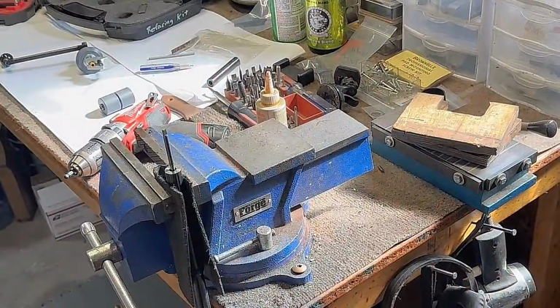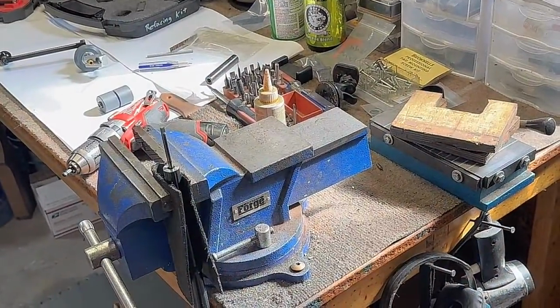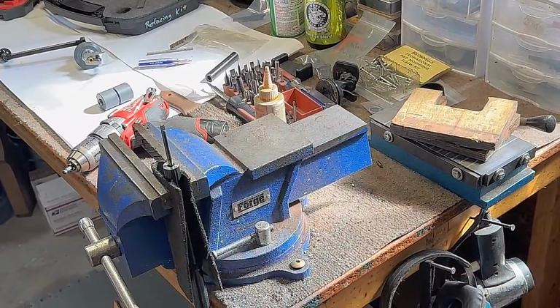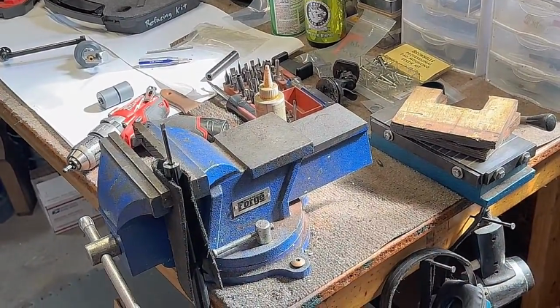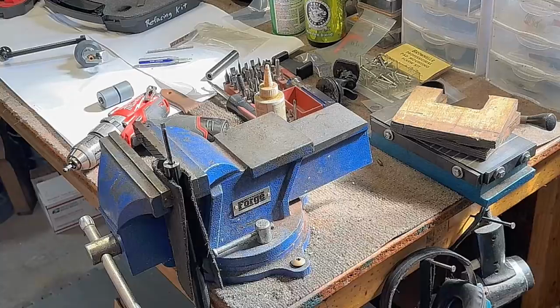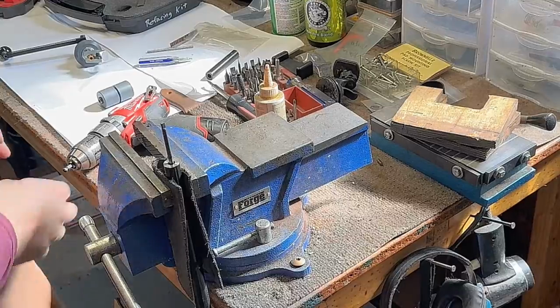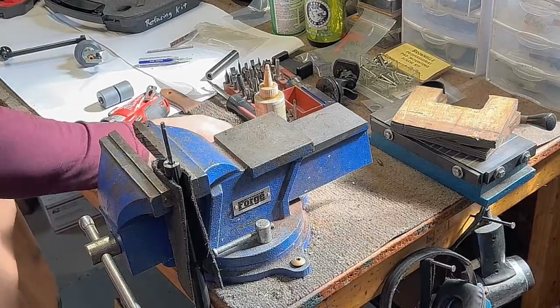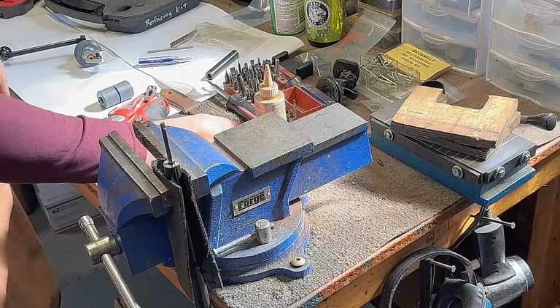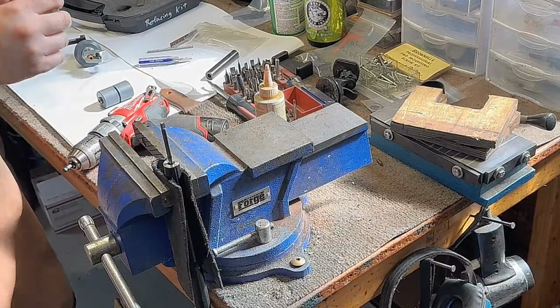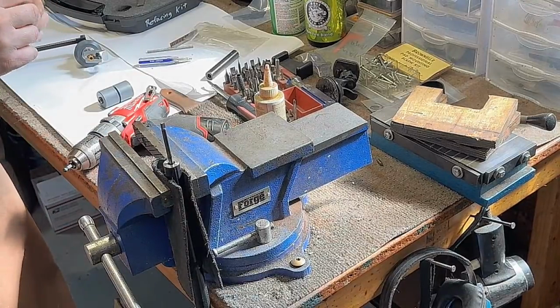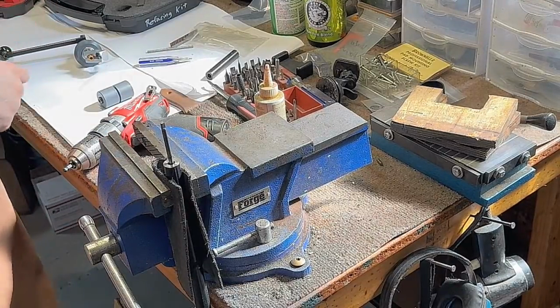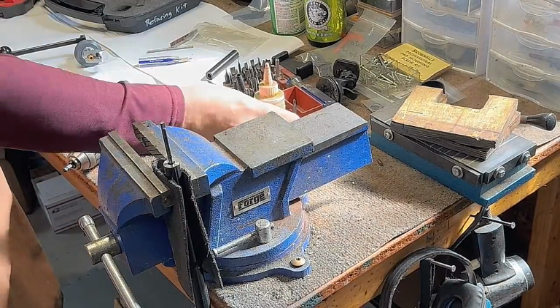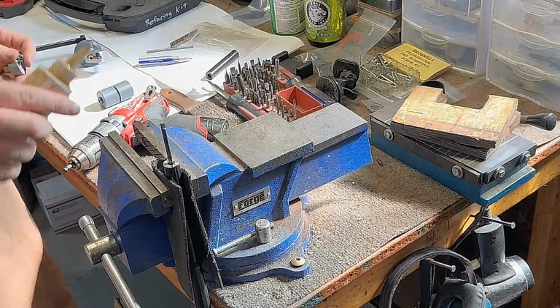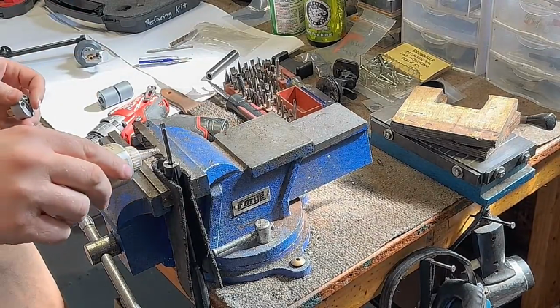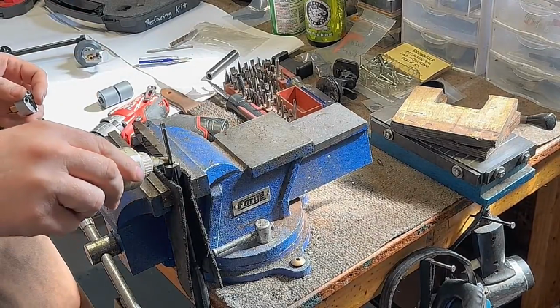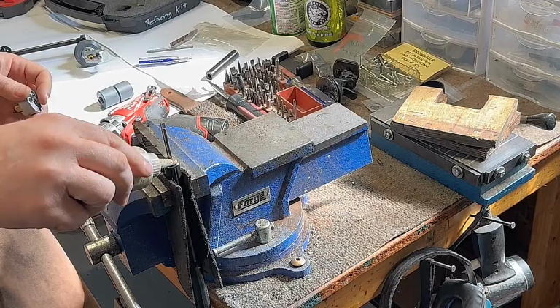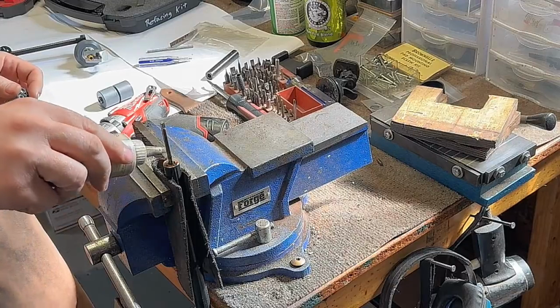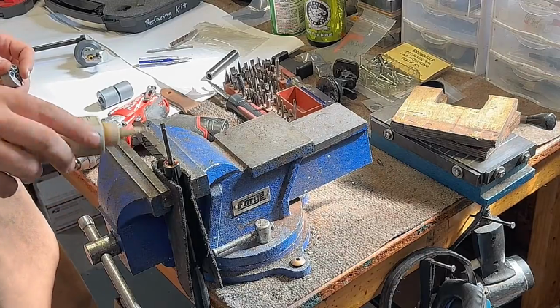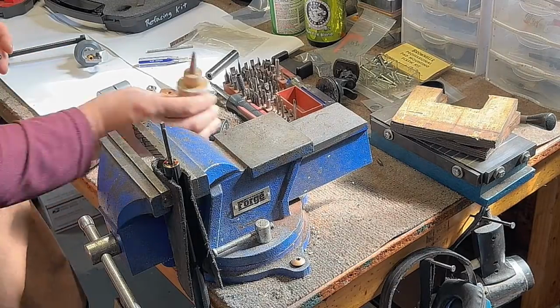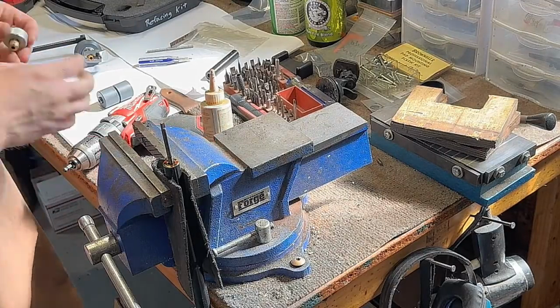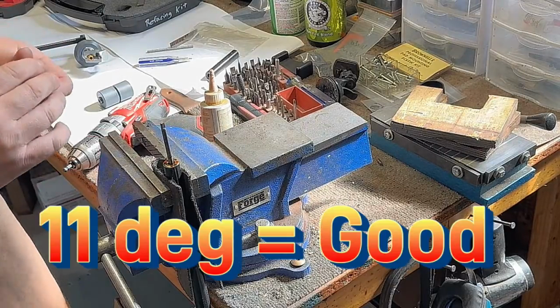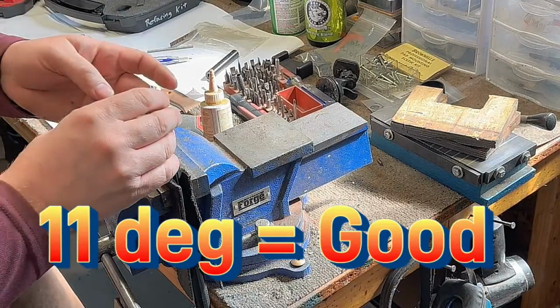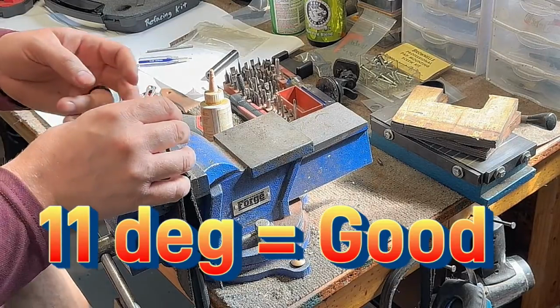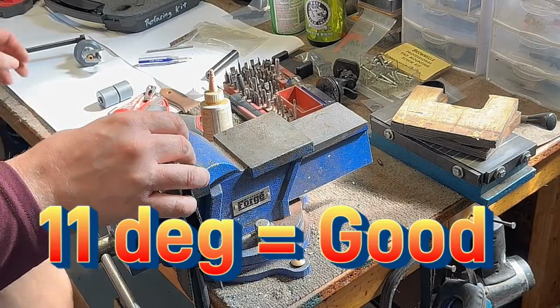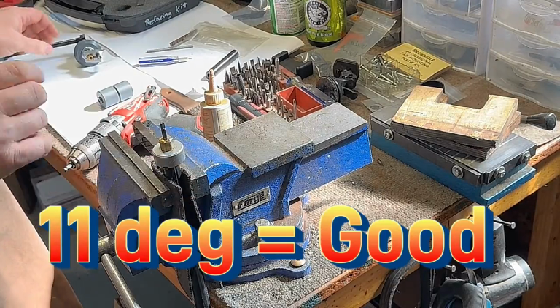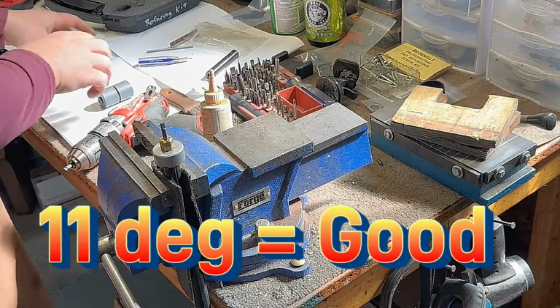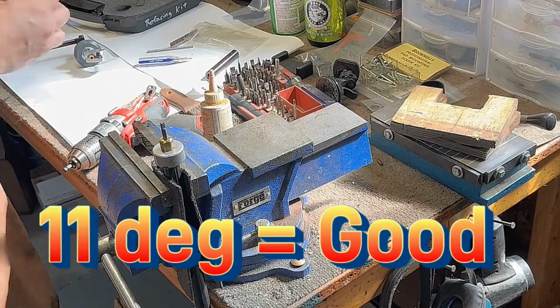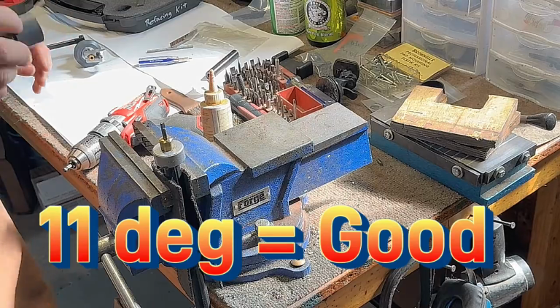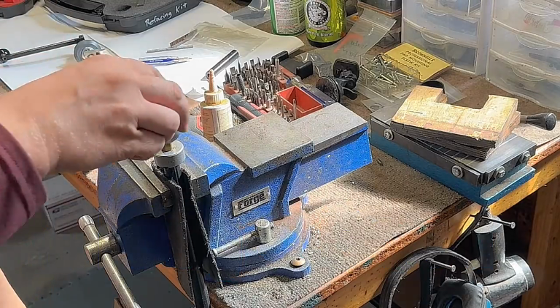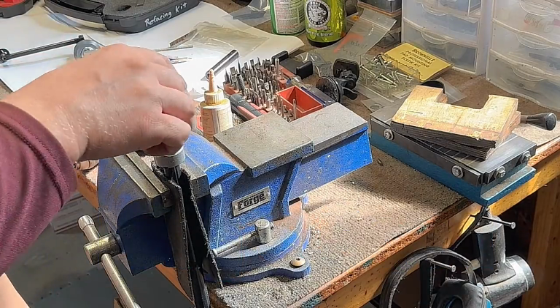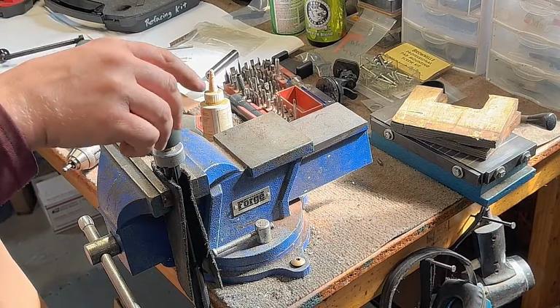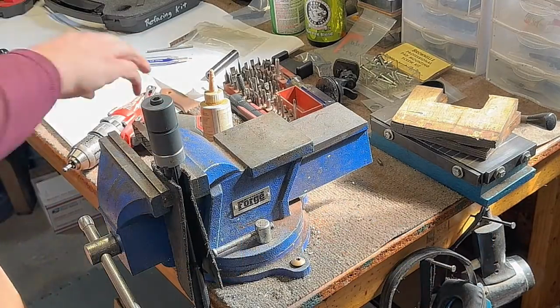Our final cut will be with an 11-degree reamer. I like to use 11 degrees — a lot of target crowns were 11 degrees, and Remington really liked it. A lot of their target crowns were also 11 degrees. So let's make the final cut.